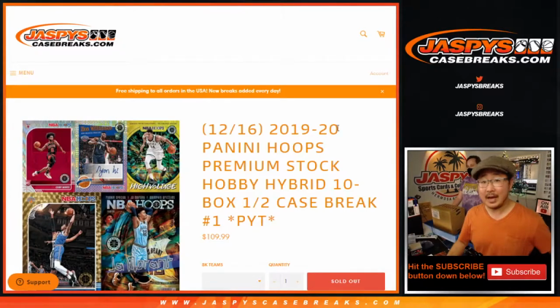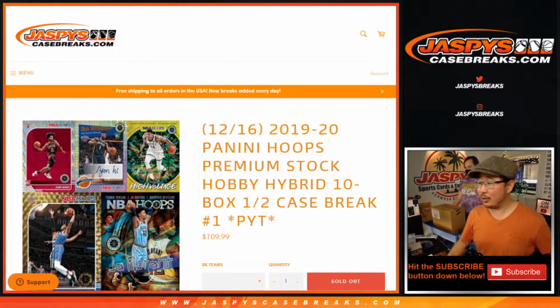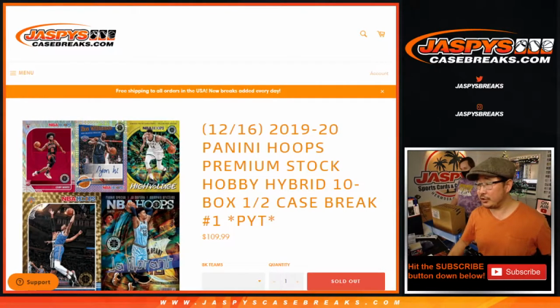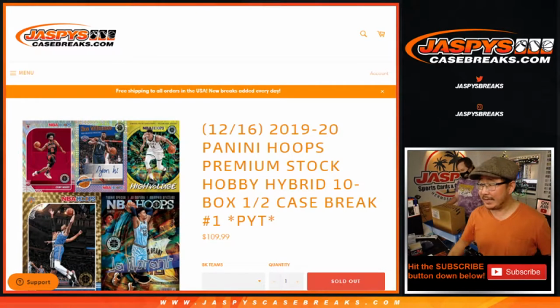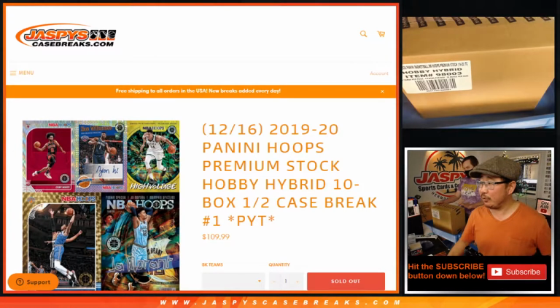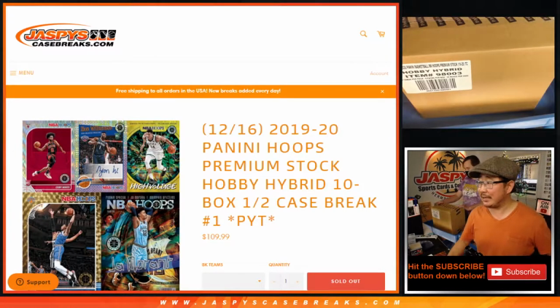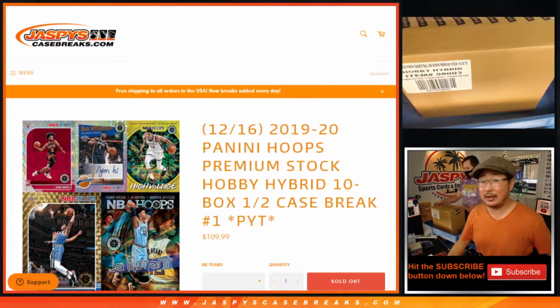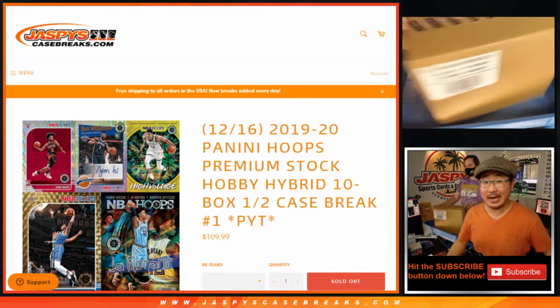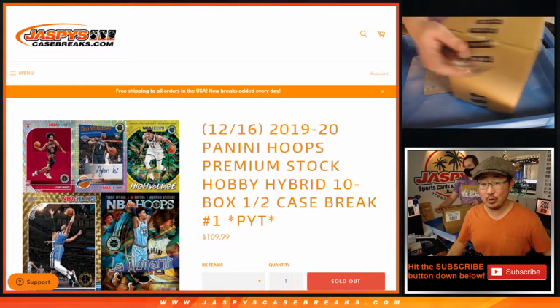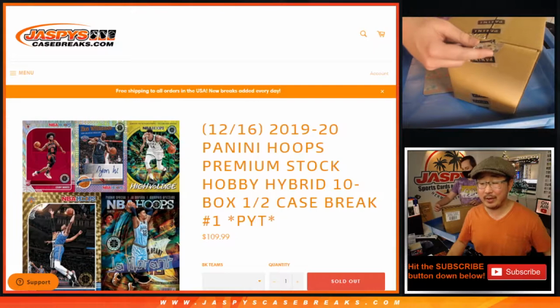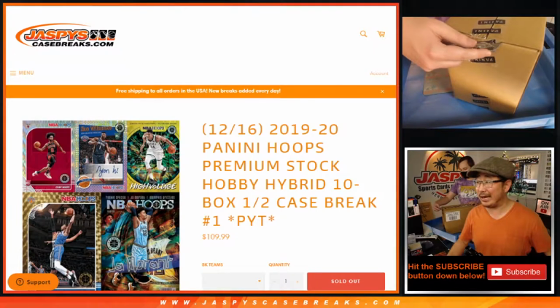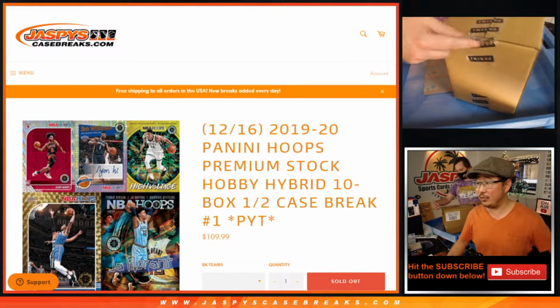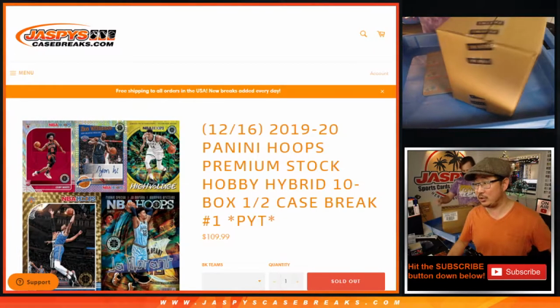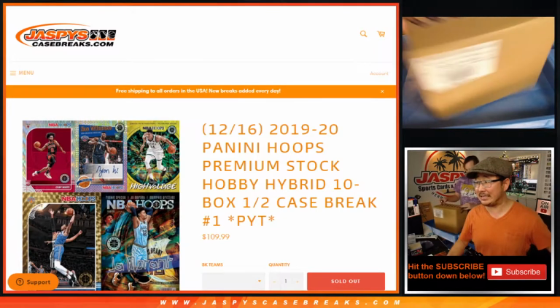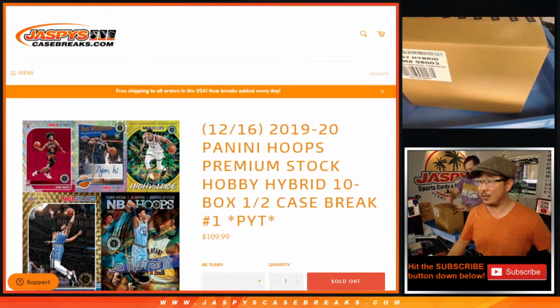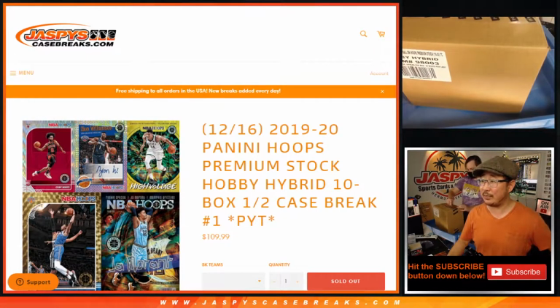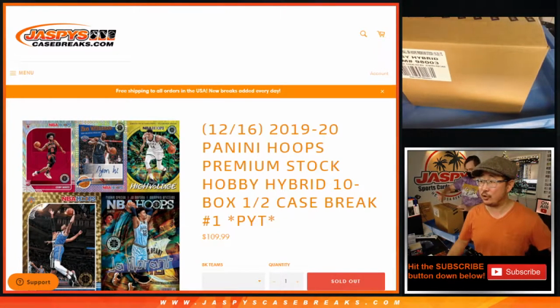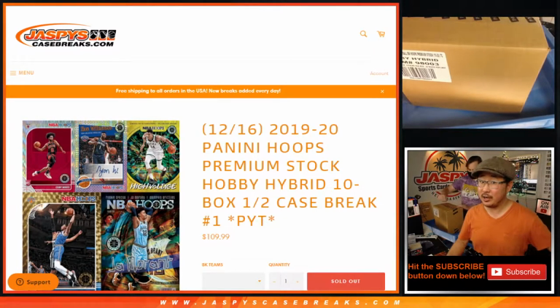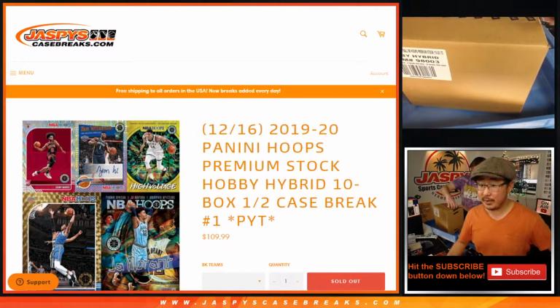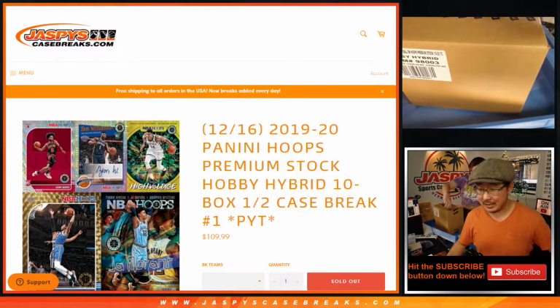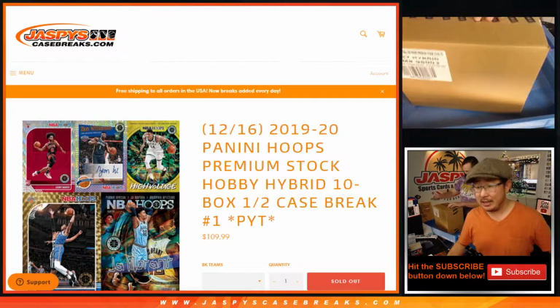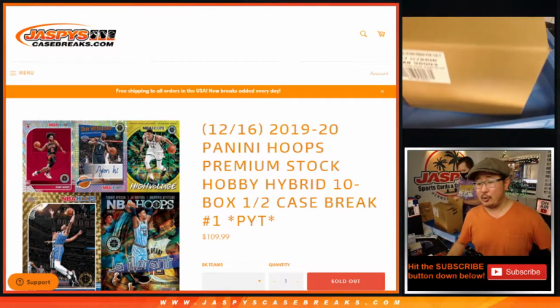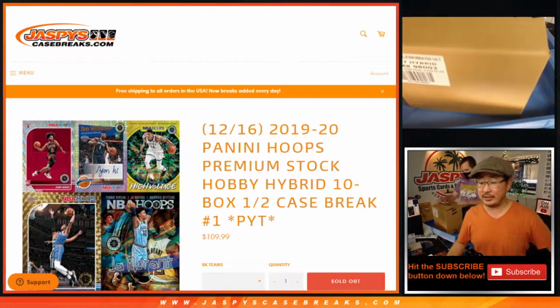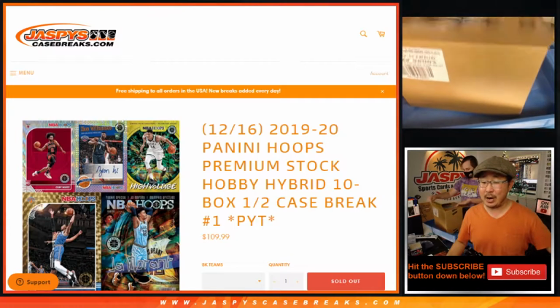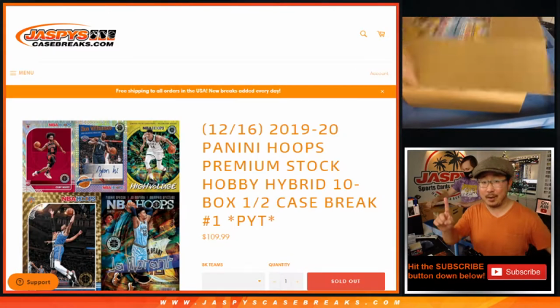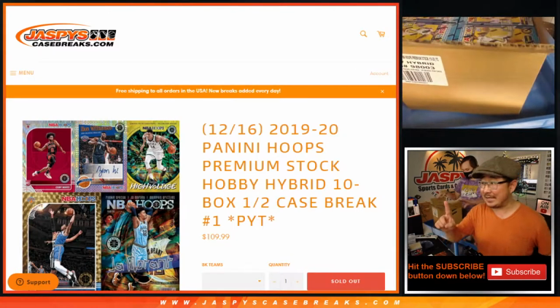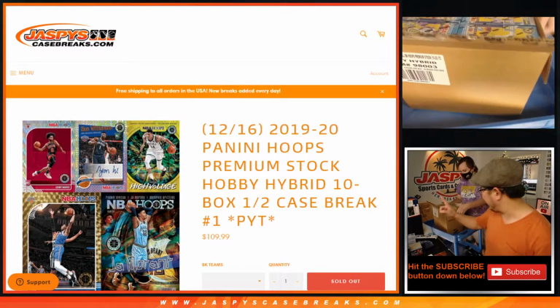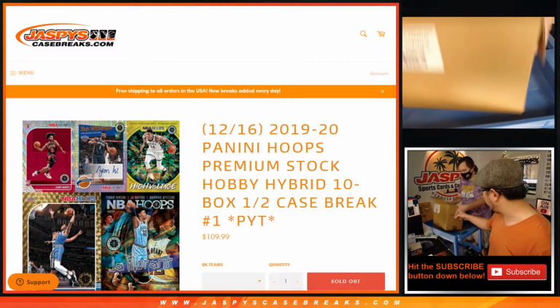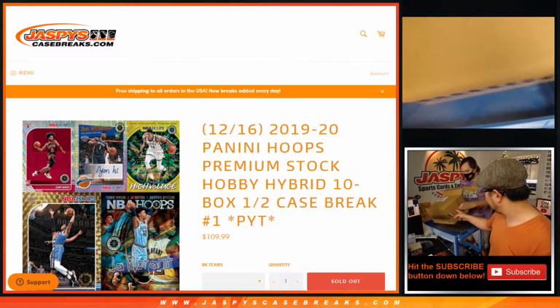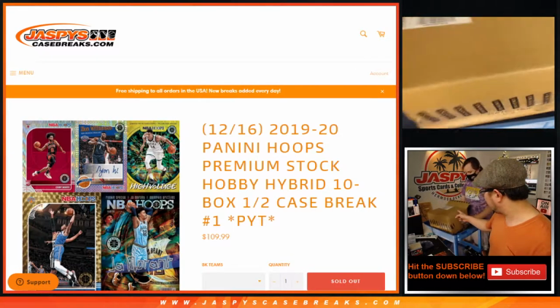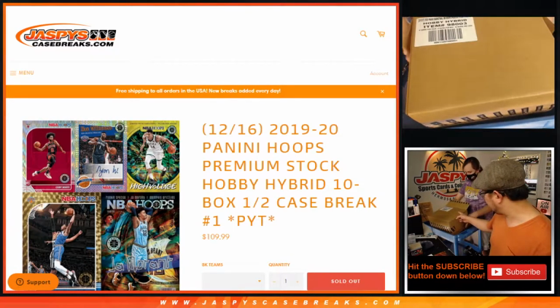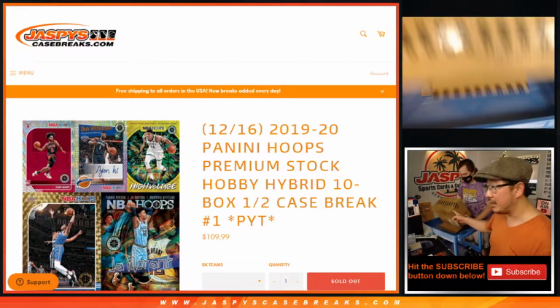Hi everyone, Joe for Jaspi's CaseBreaks.com, coming at you with a brand new release: 2019-2020 Panini Hoops Premium Stock. Pick your team, number one. It's a half case break, and Nick Jaspi's helping us out right here.